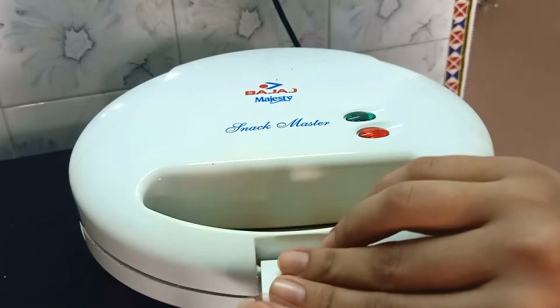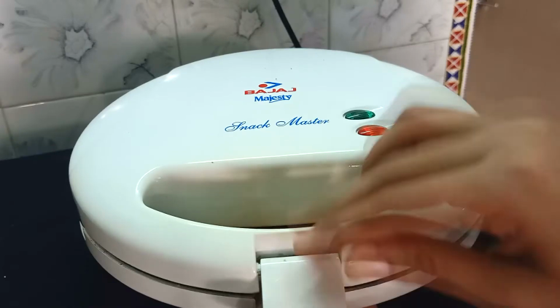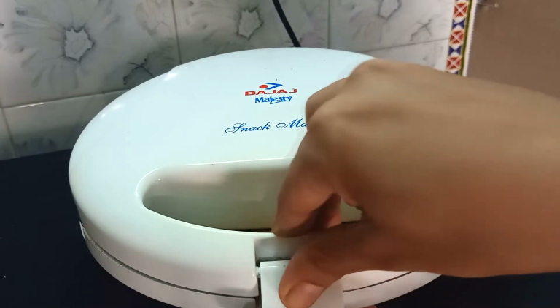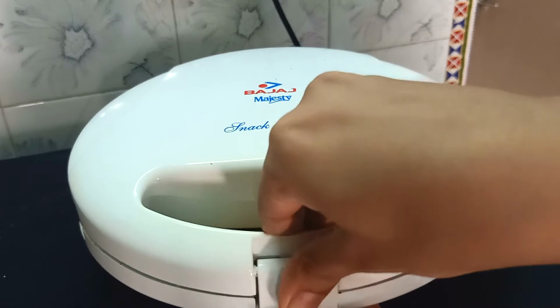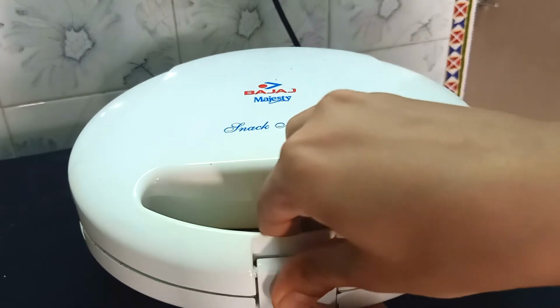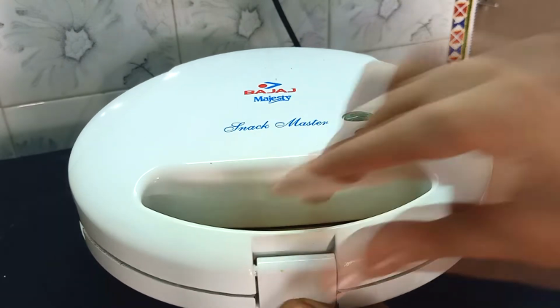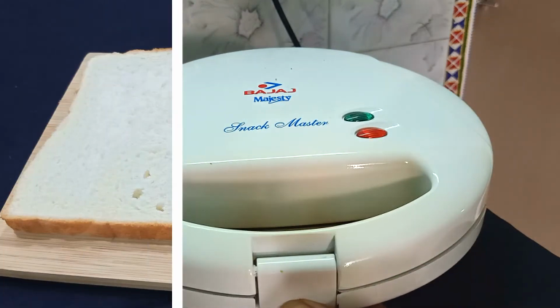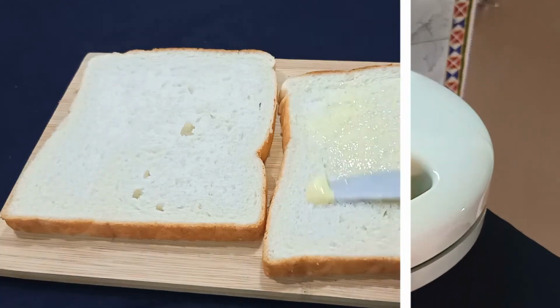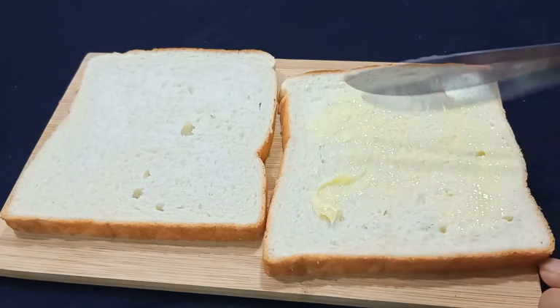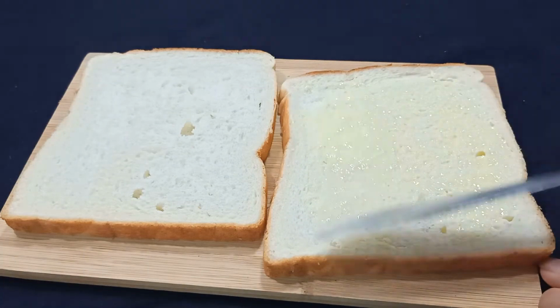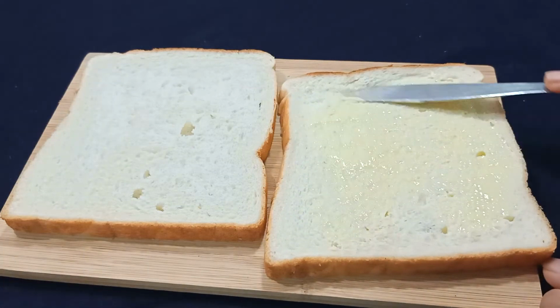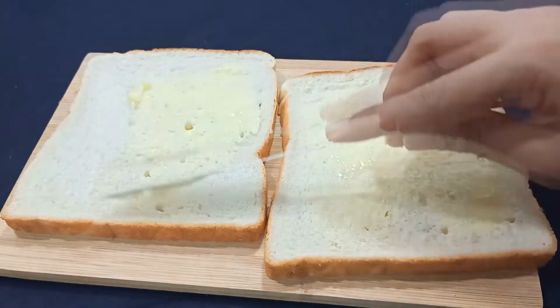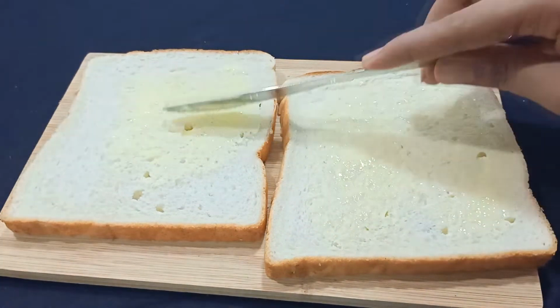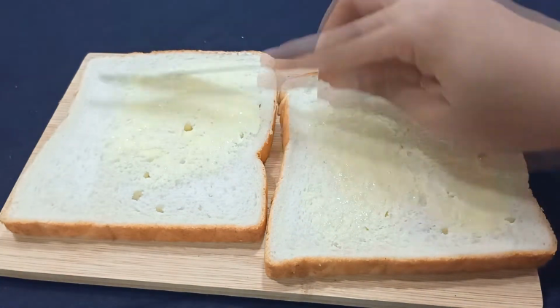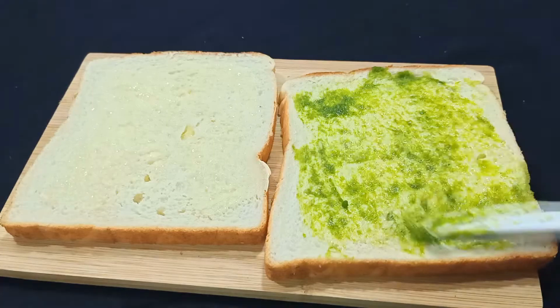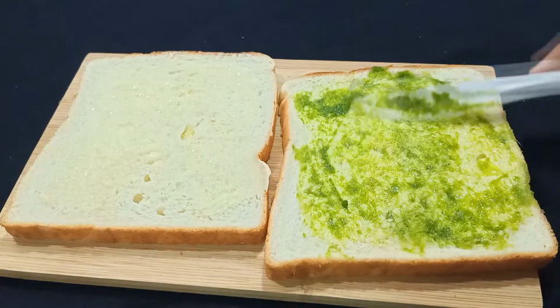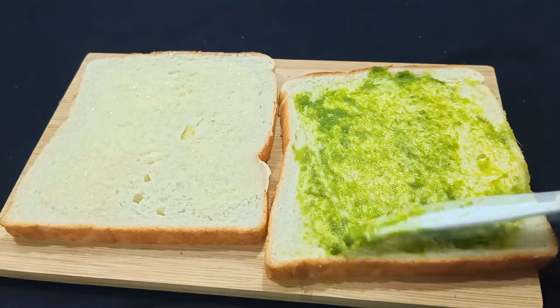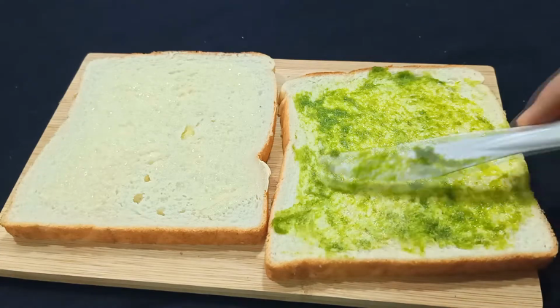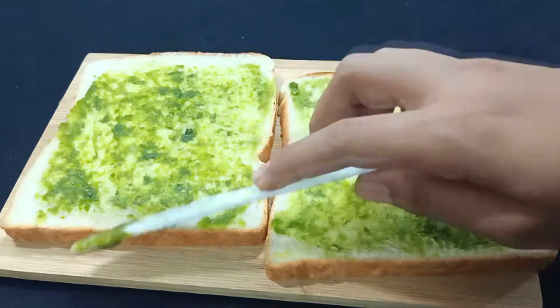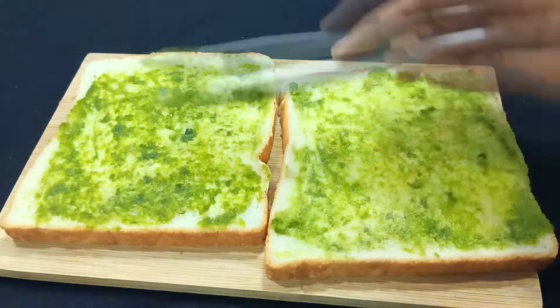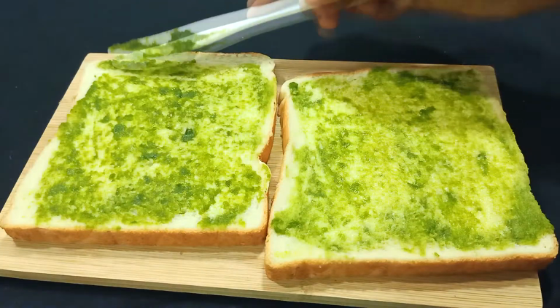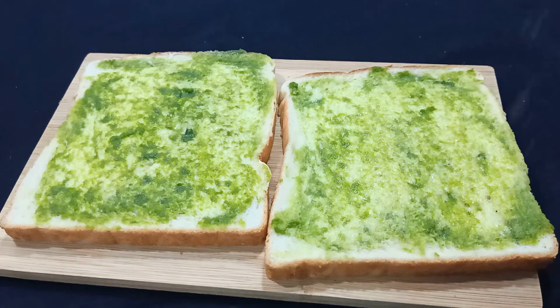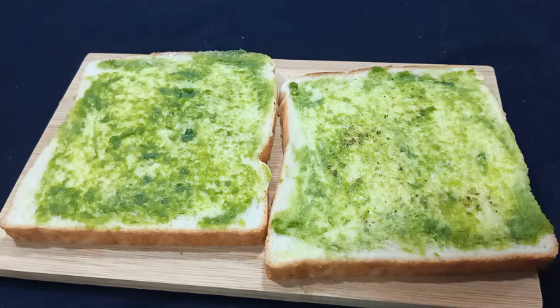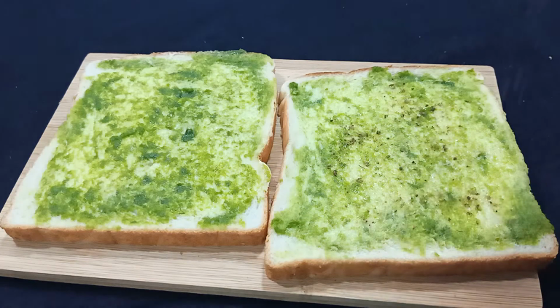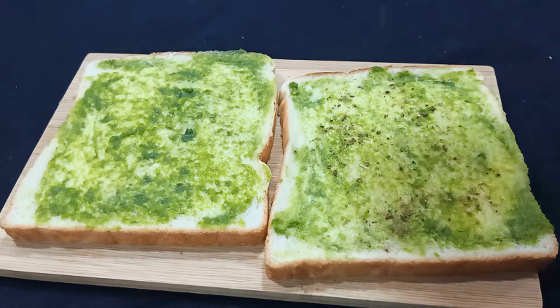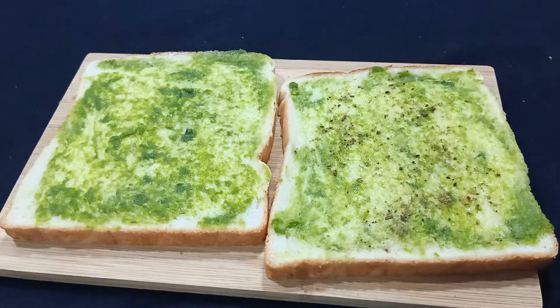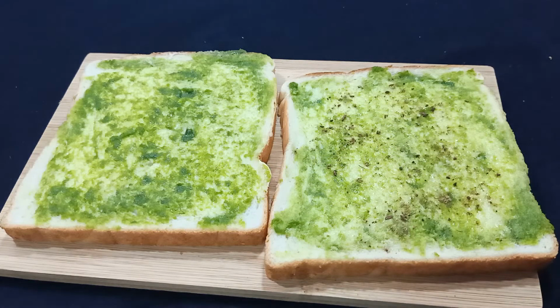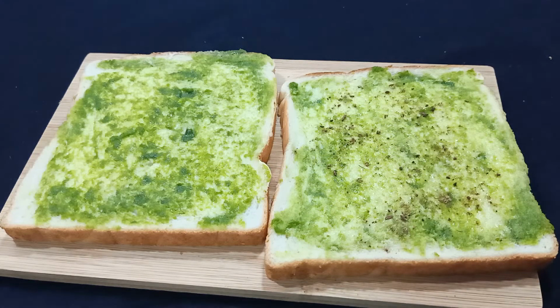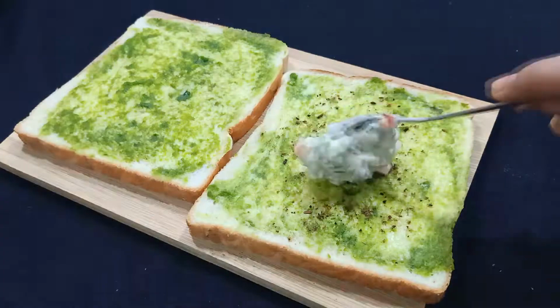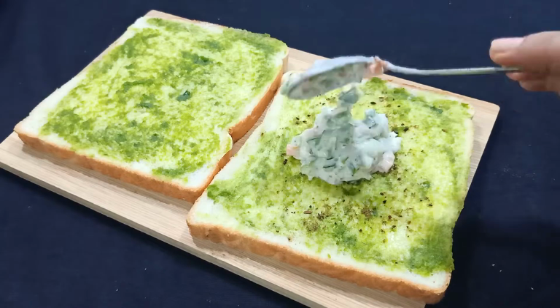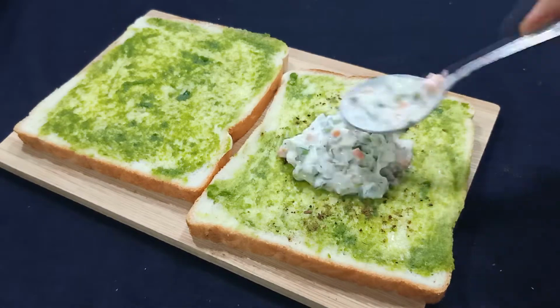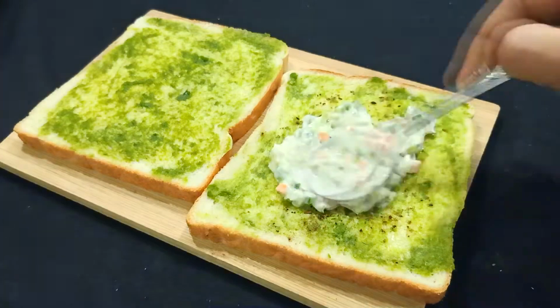Then we will make another one. We will add butter spread, then add green chutney. Sprinkle some chaat masala. Then we will add the veg mayo mixture on top.